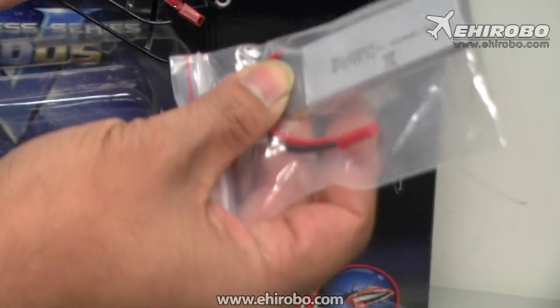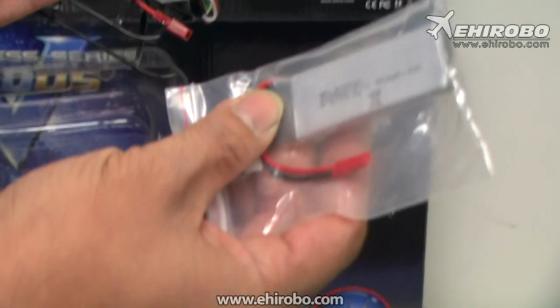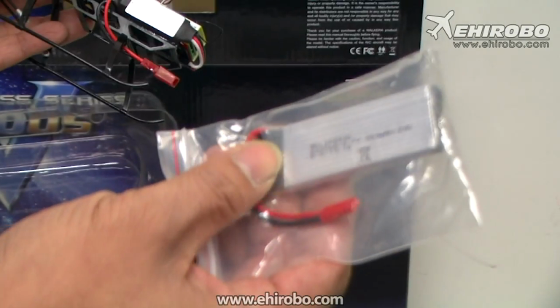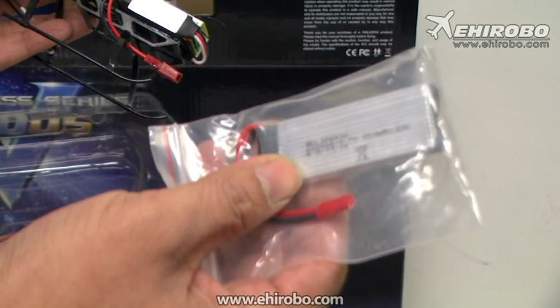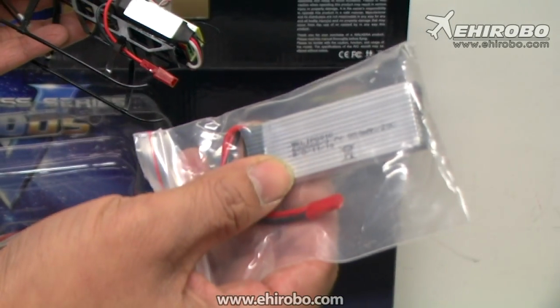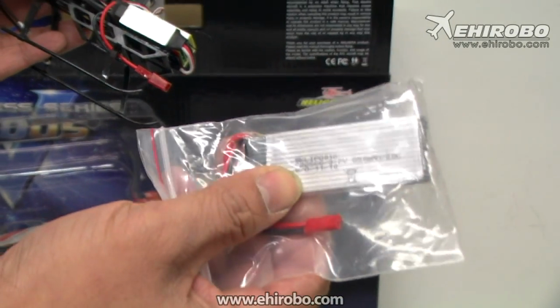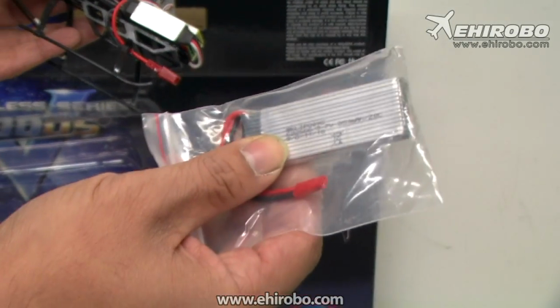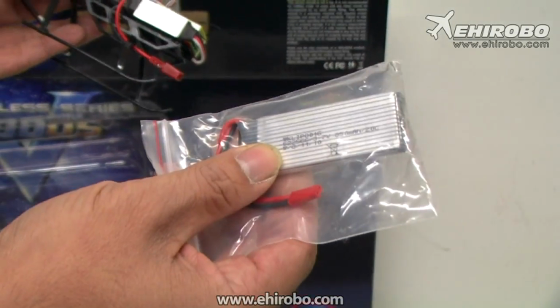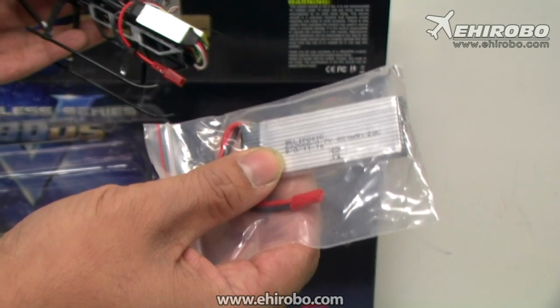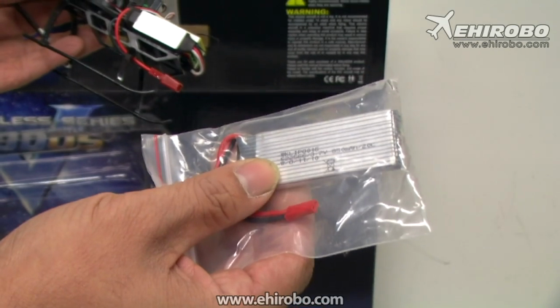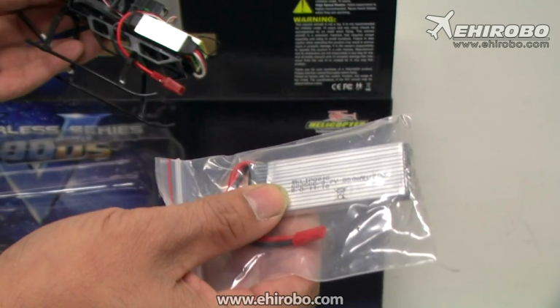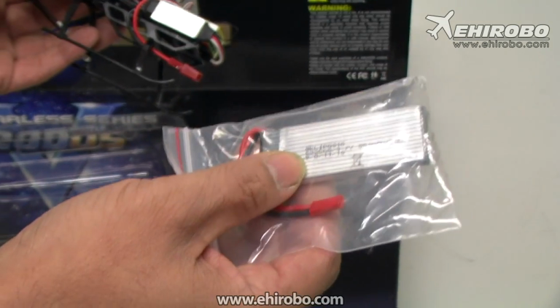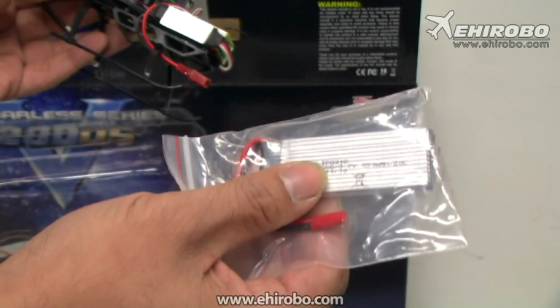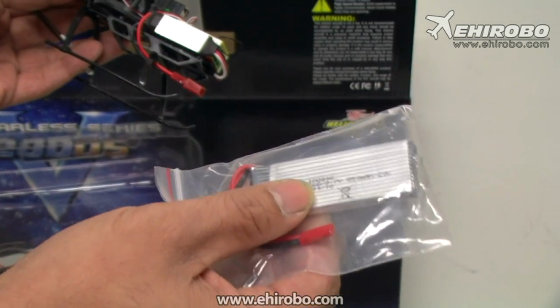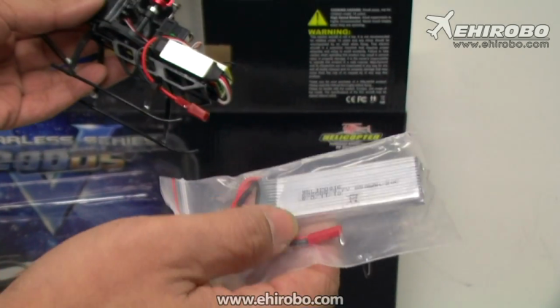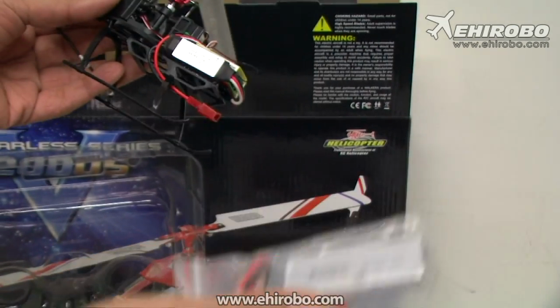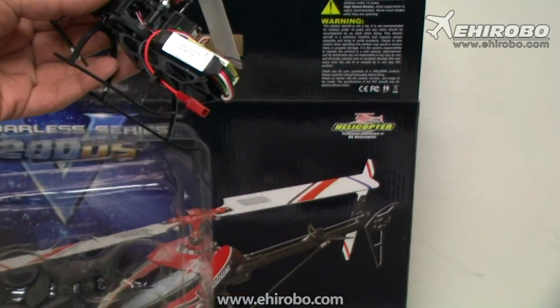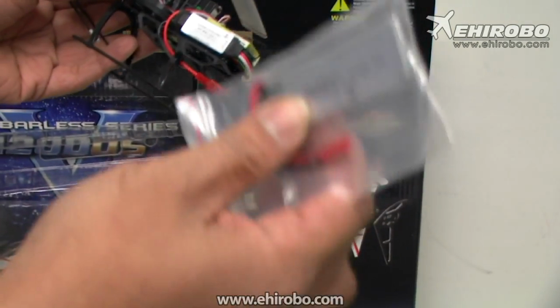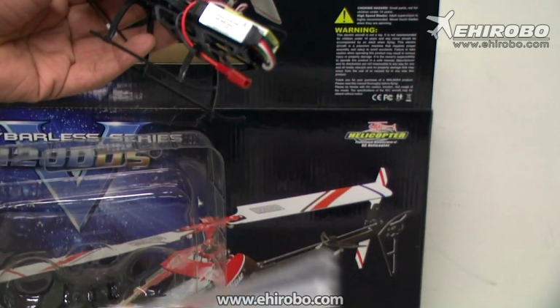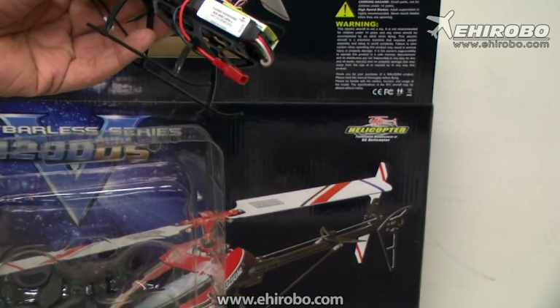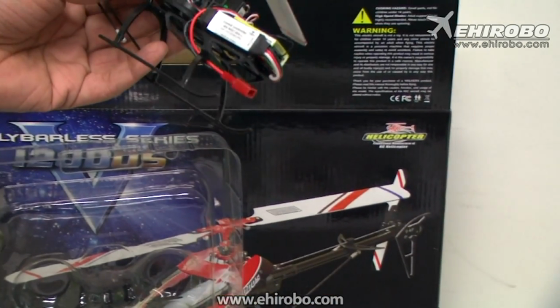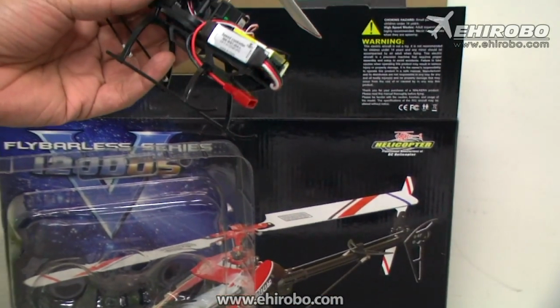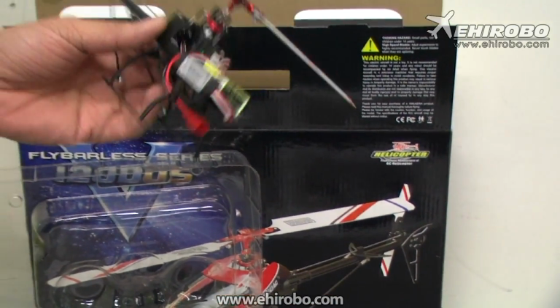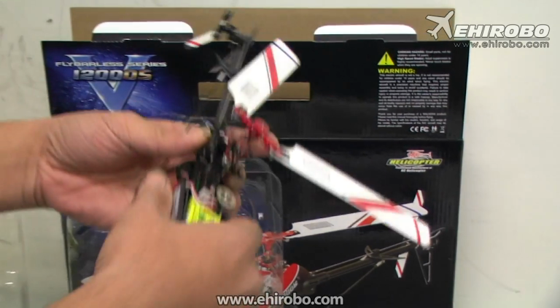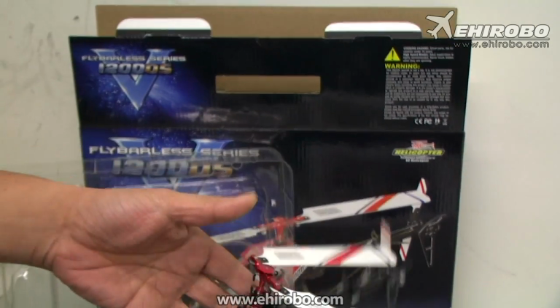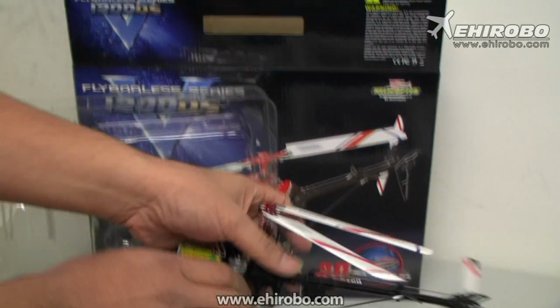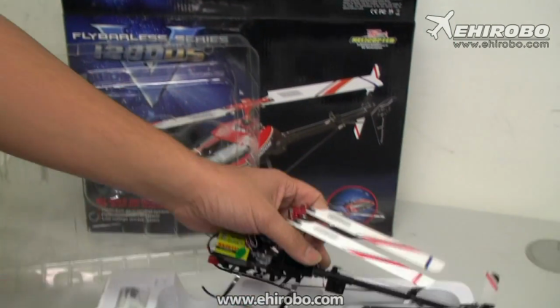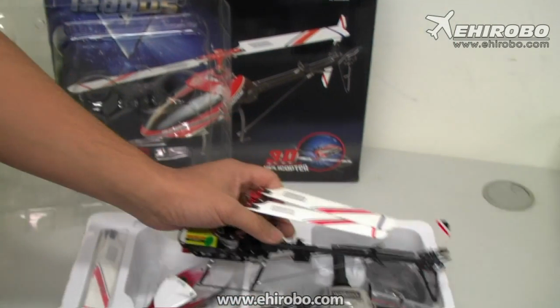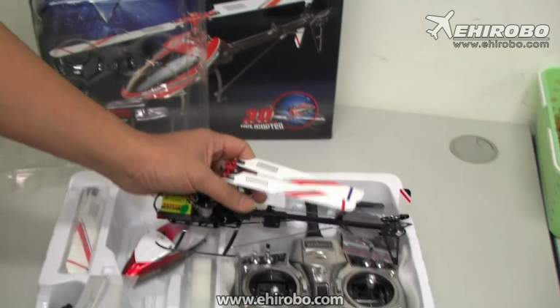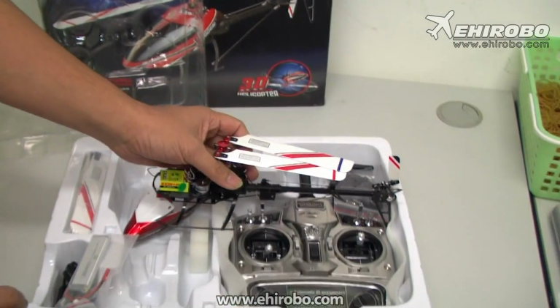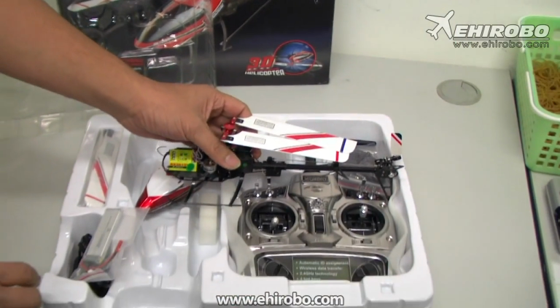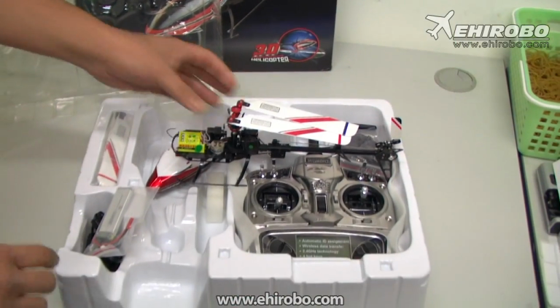It also comes with a much bigger battery — this is an 815 milliamp, 20C, one-cell battery.